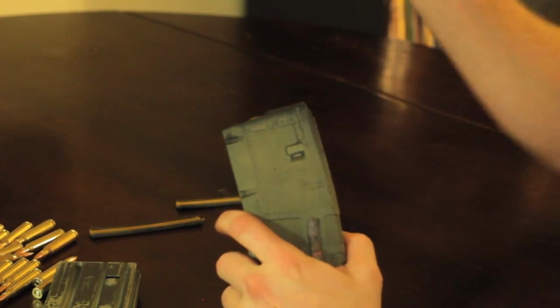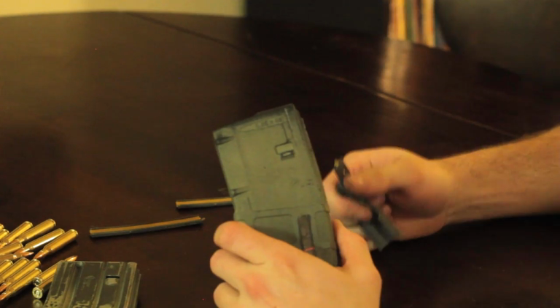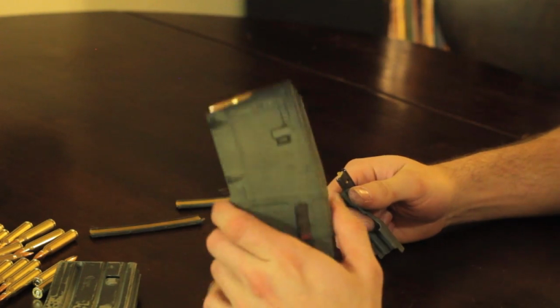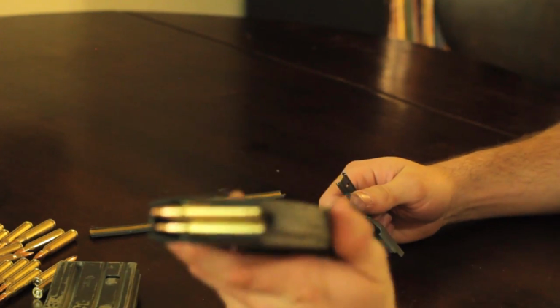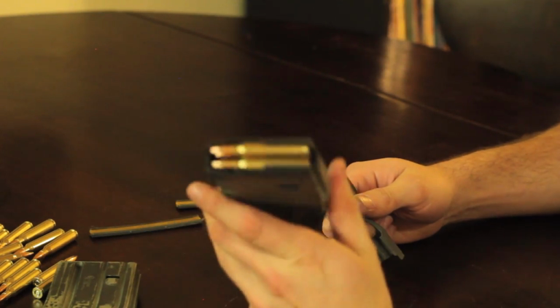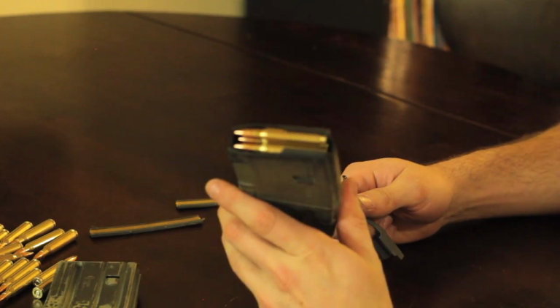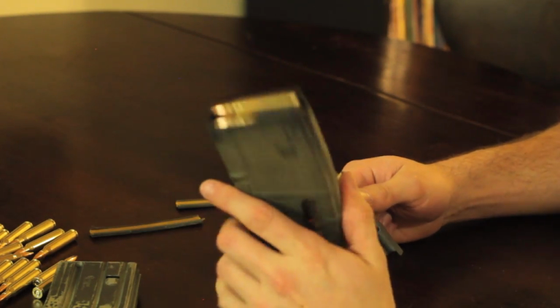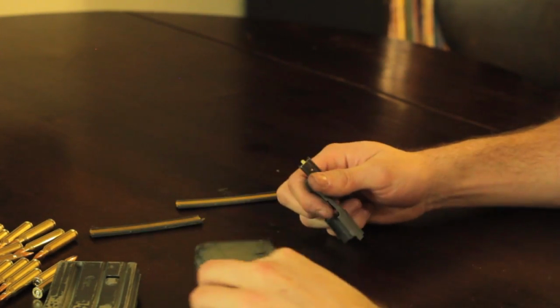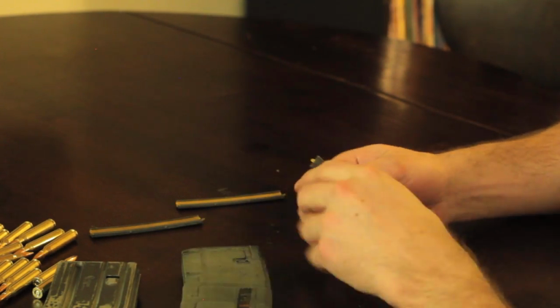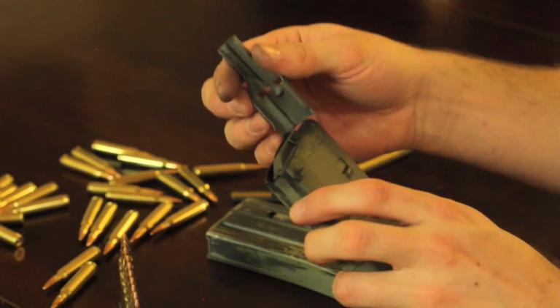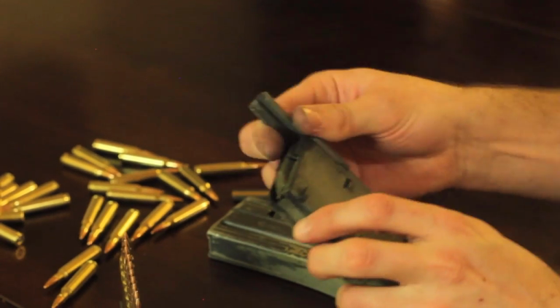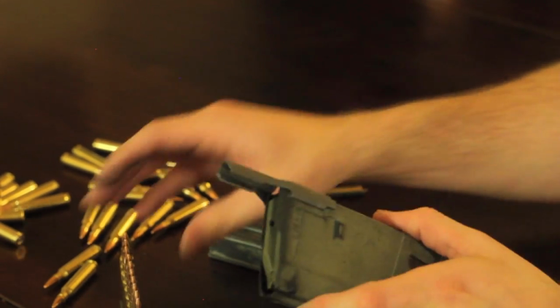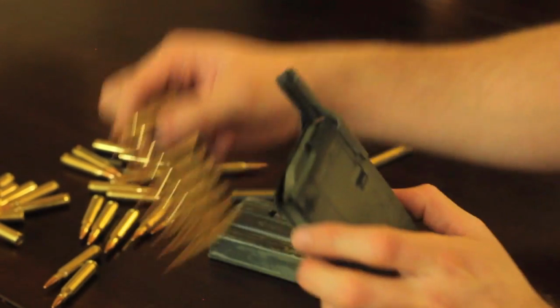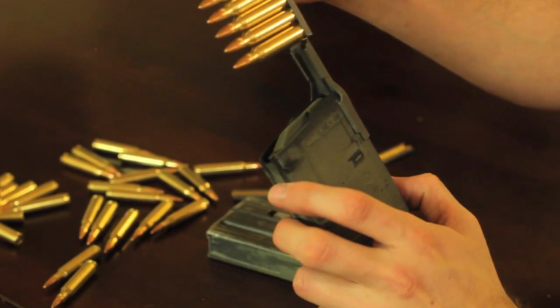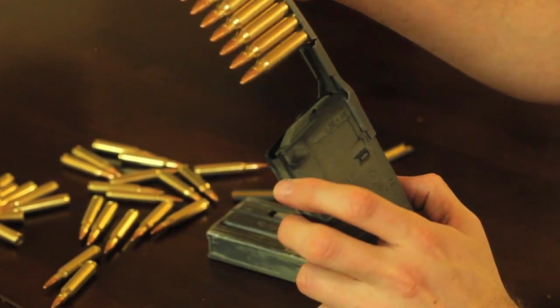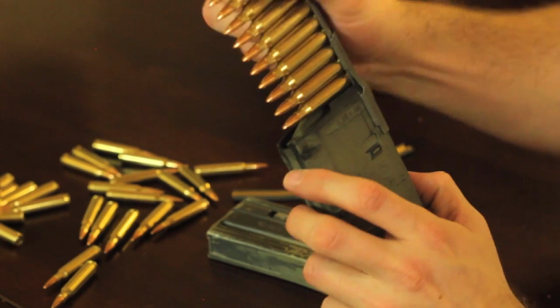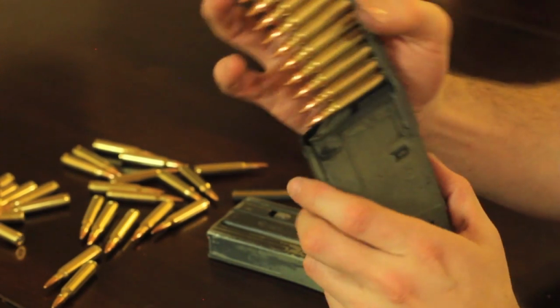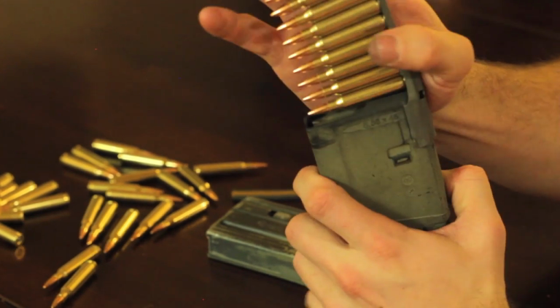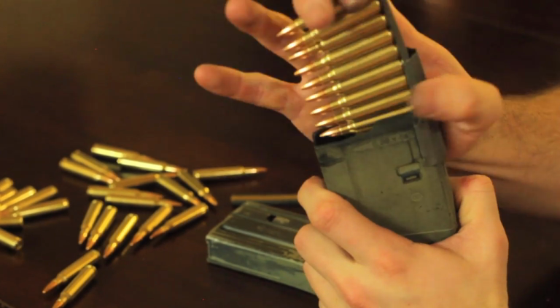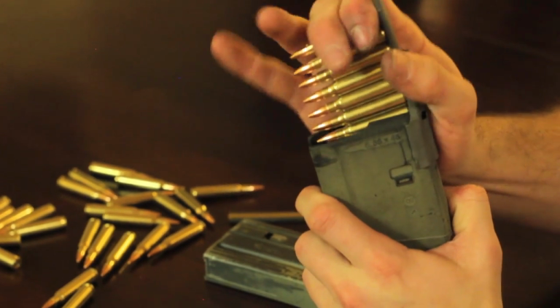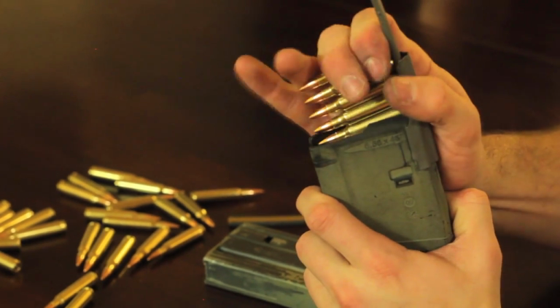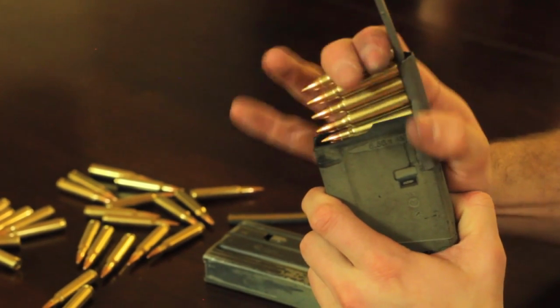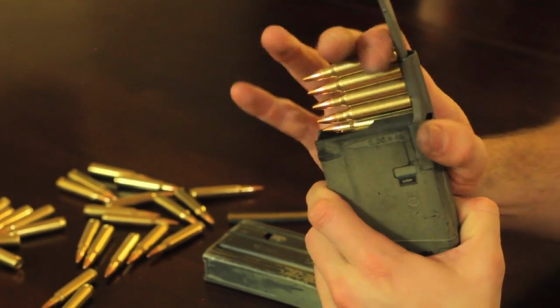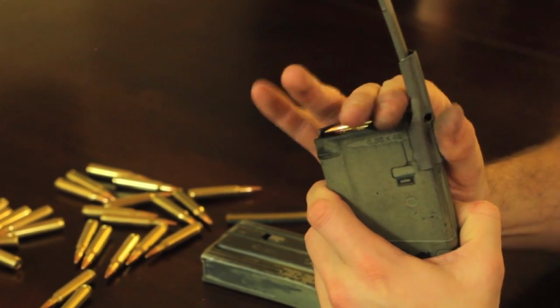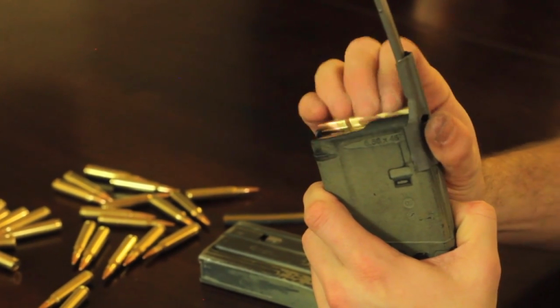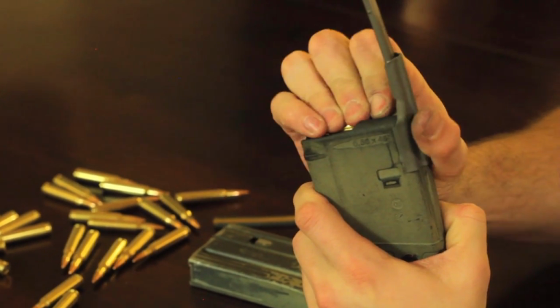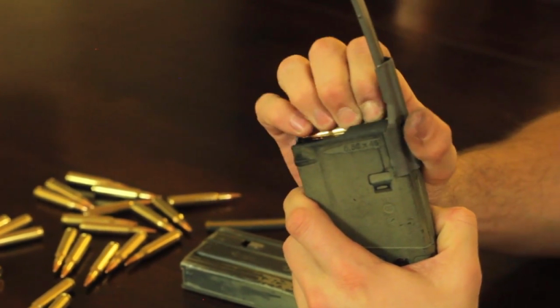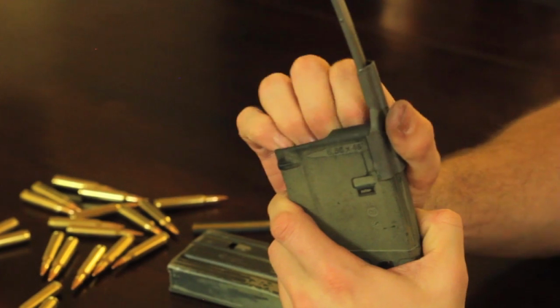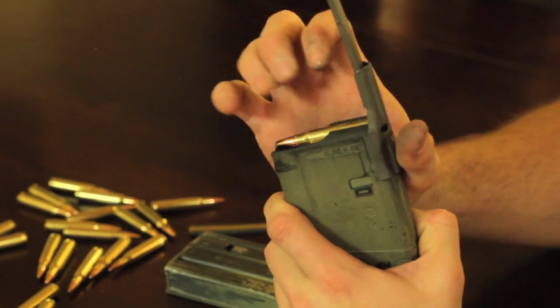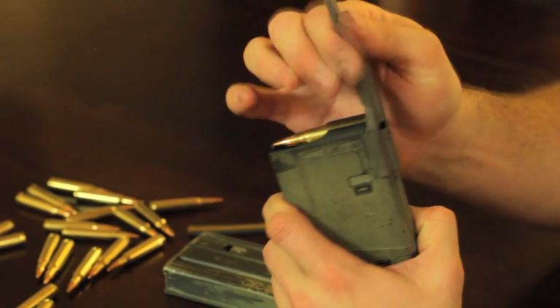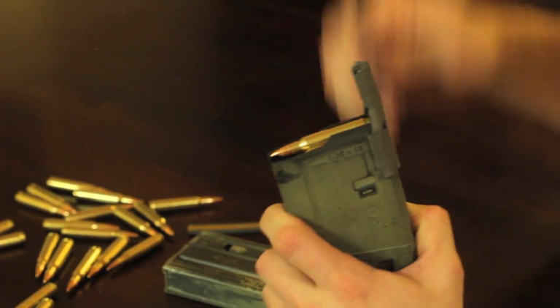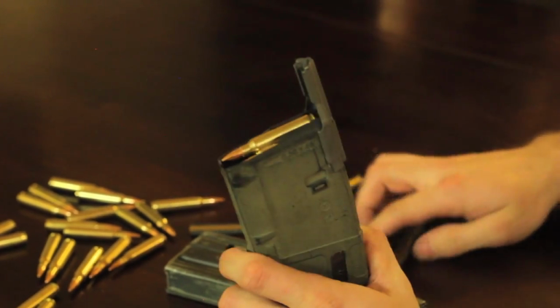You can get these for approximately a pack of 10 for $3, so they're priced very well. I found that the best way to load these is to push on the base of the round — that will help feed them. They will hang up from time to time, but your life is now a lot easier.